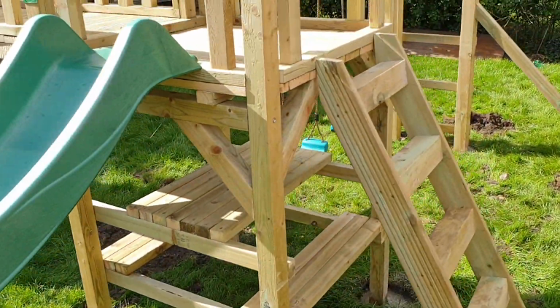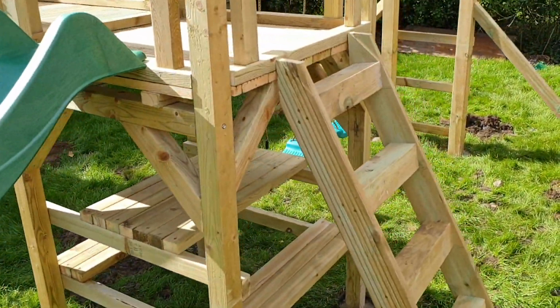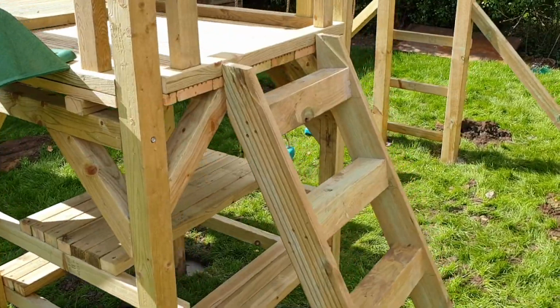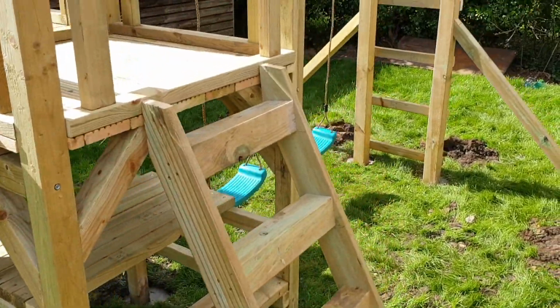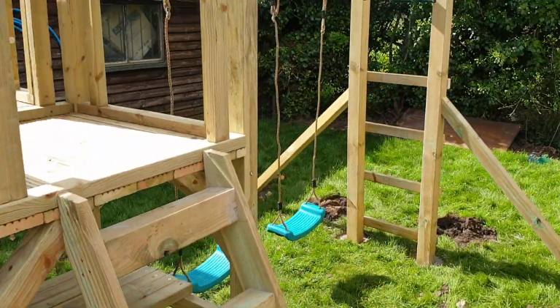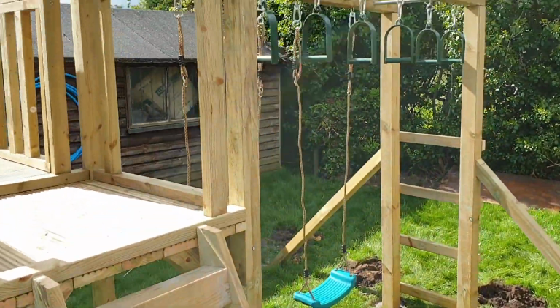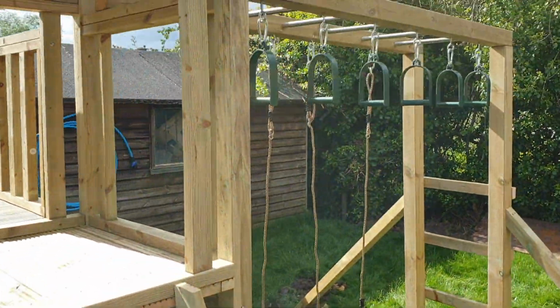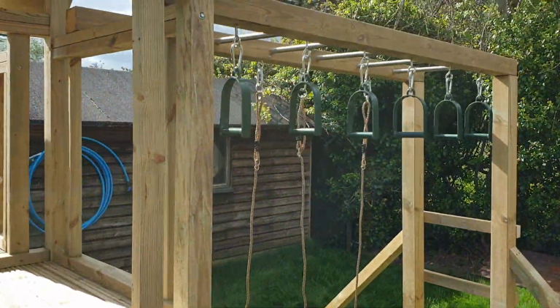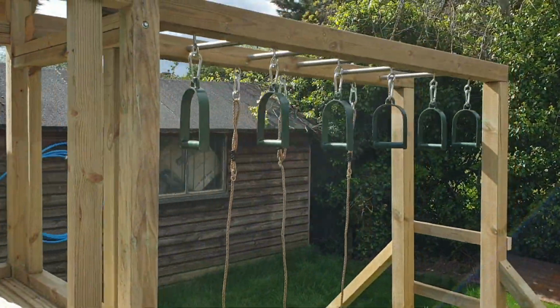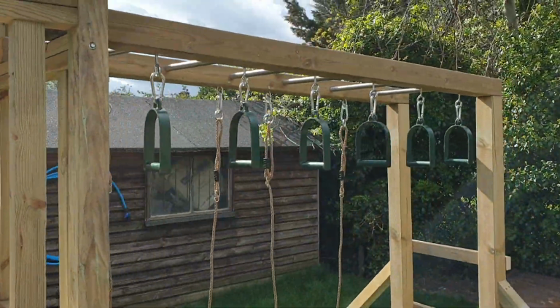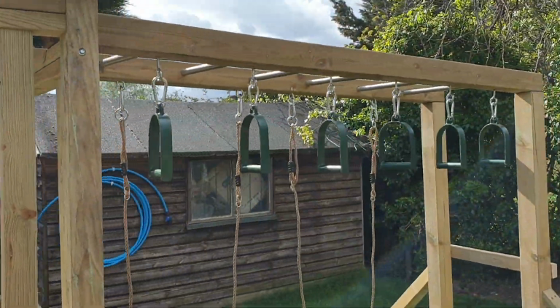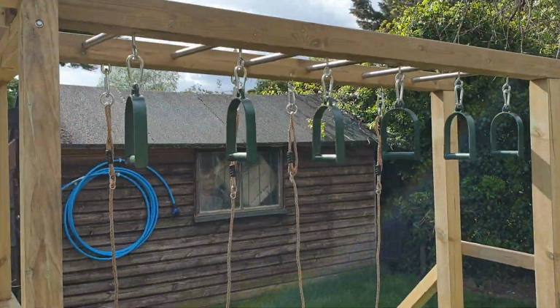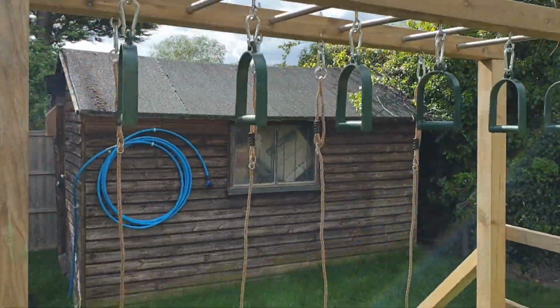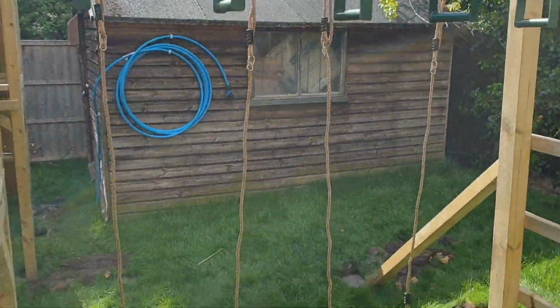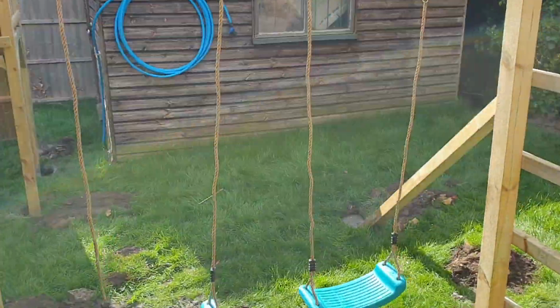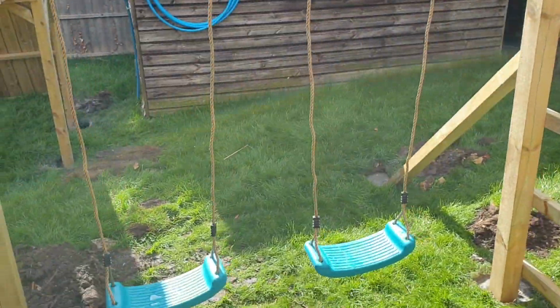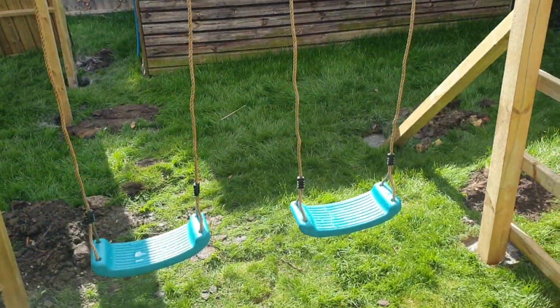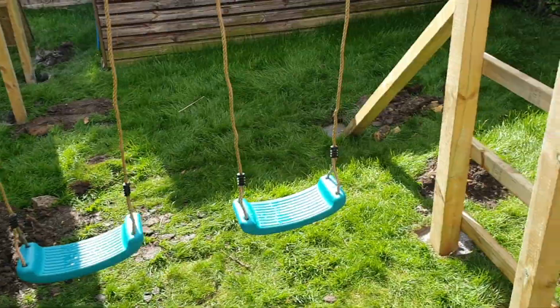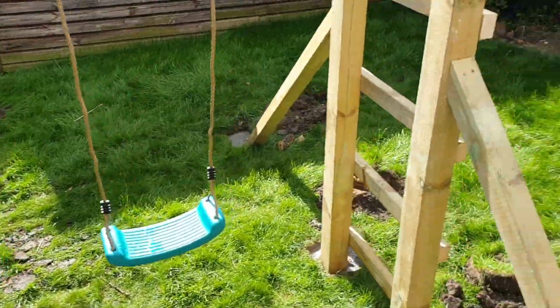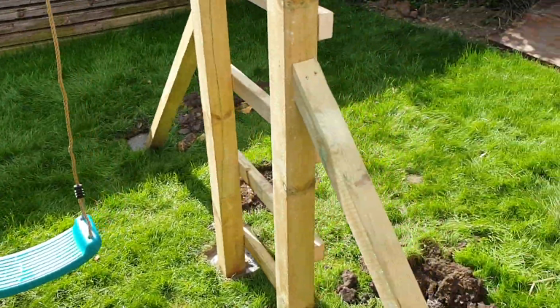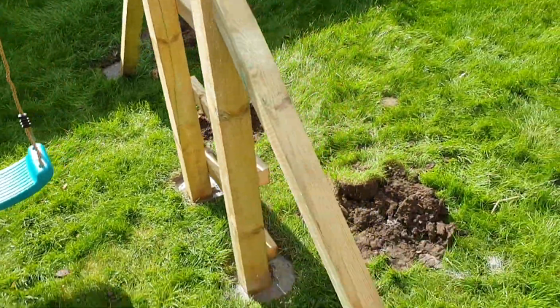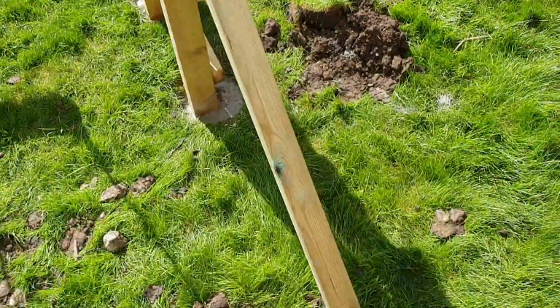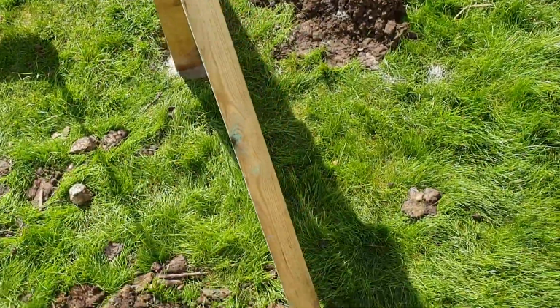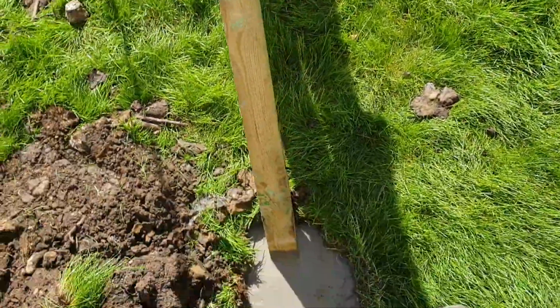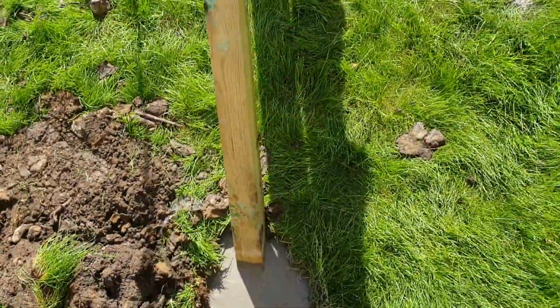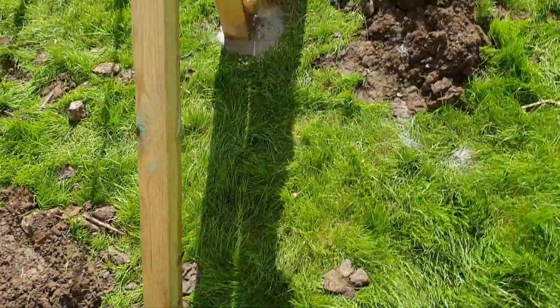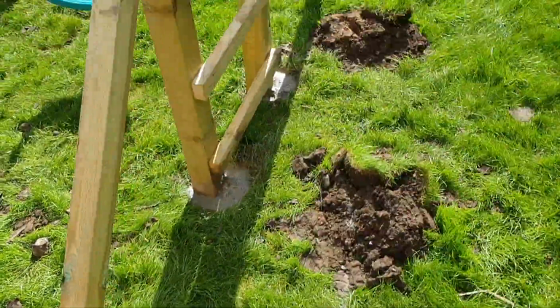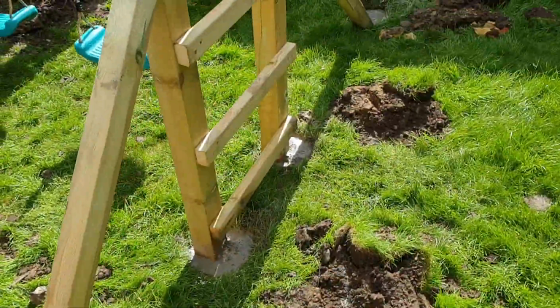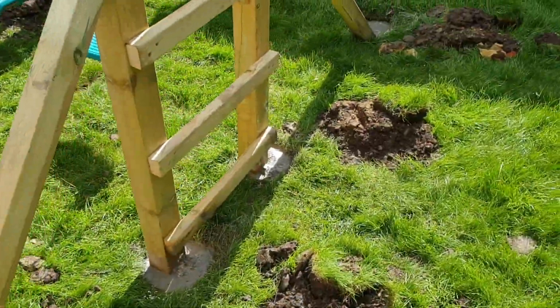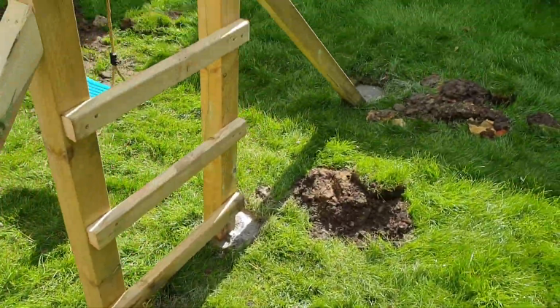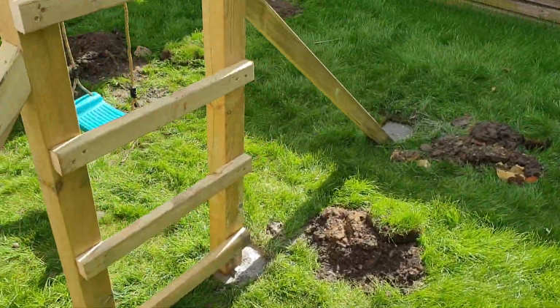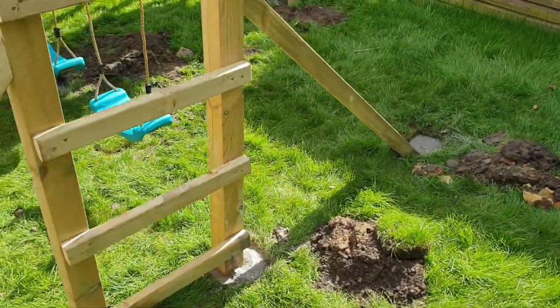You've got a ladder going up, and then you've got ninja monkey bars and swings, all in one unit. This is all concreted in as well.